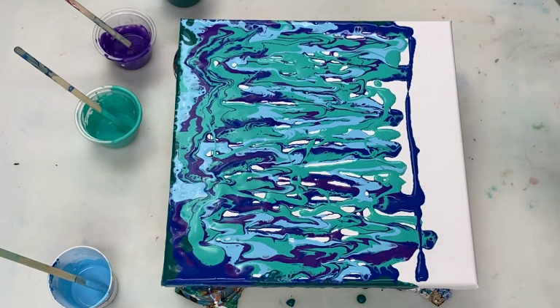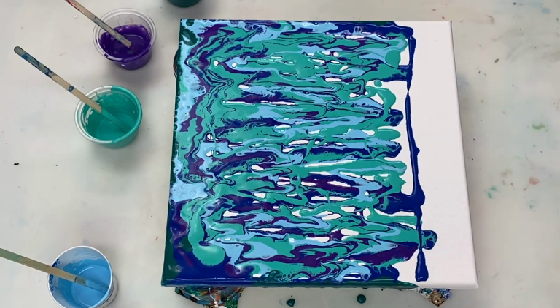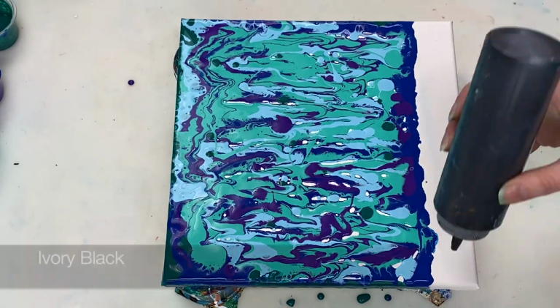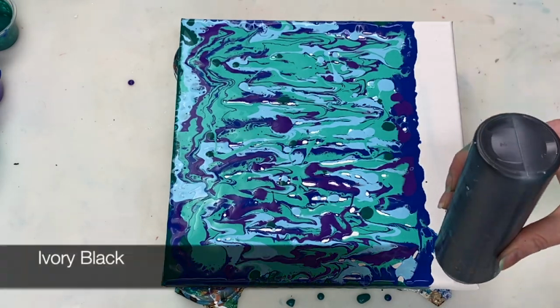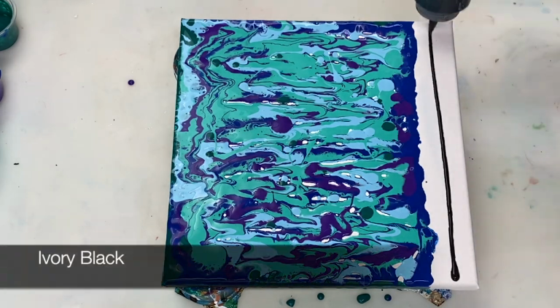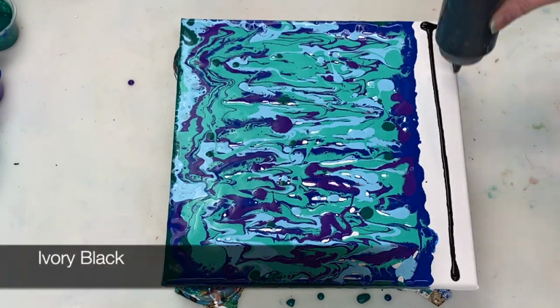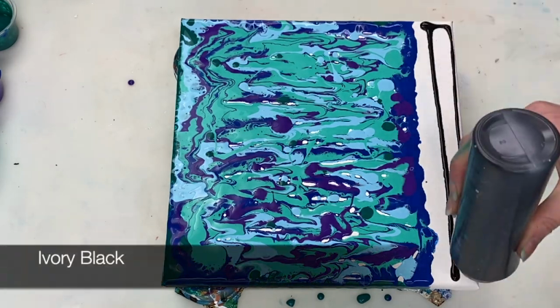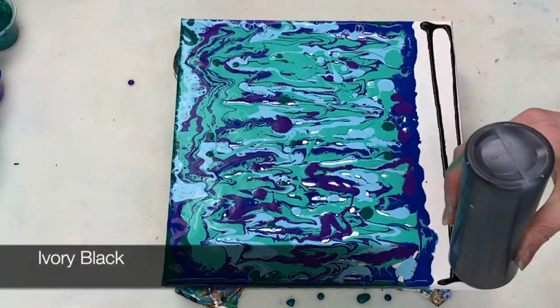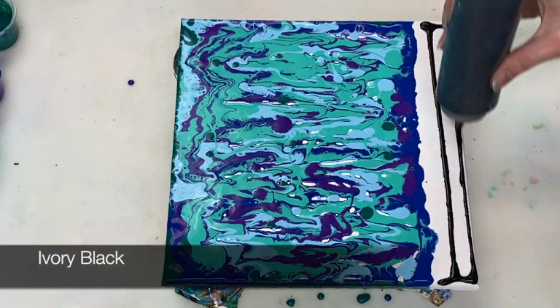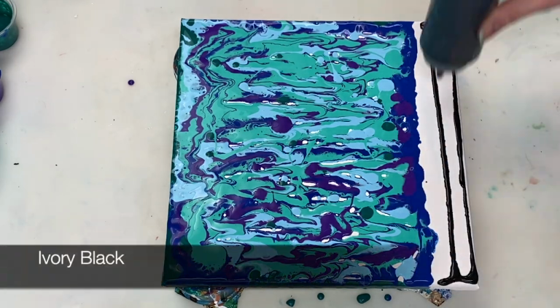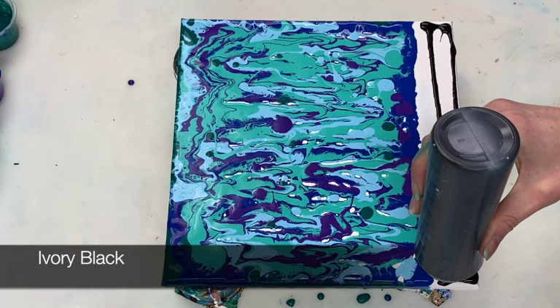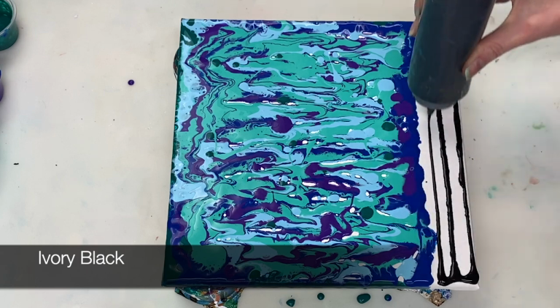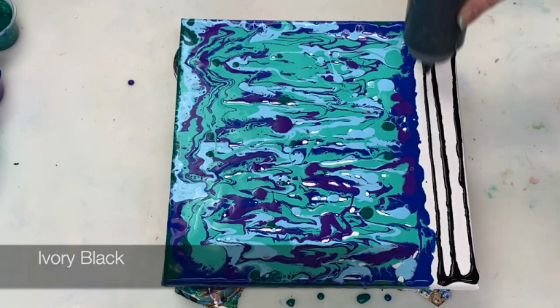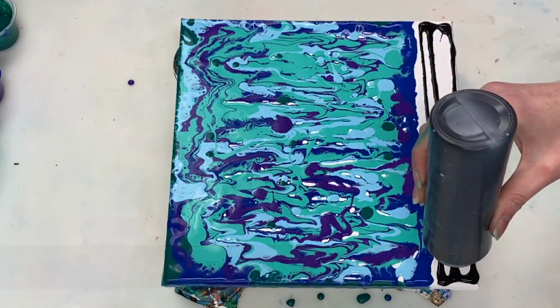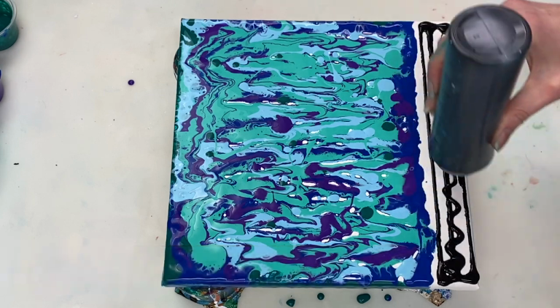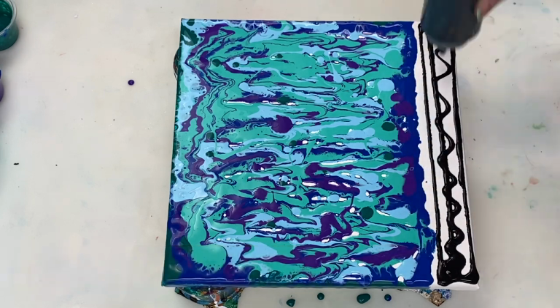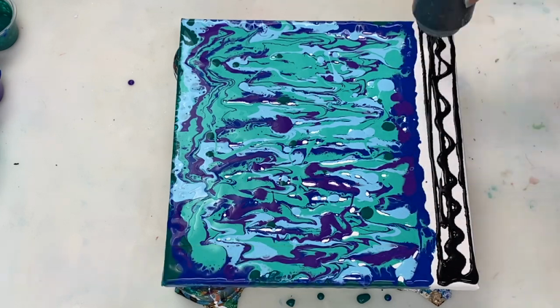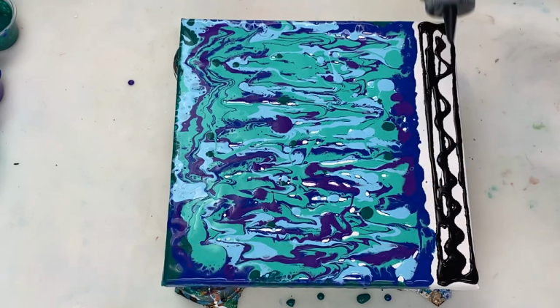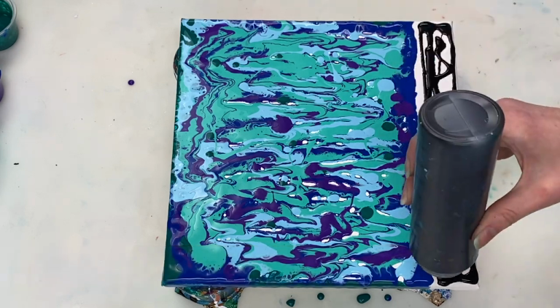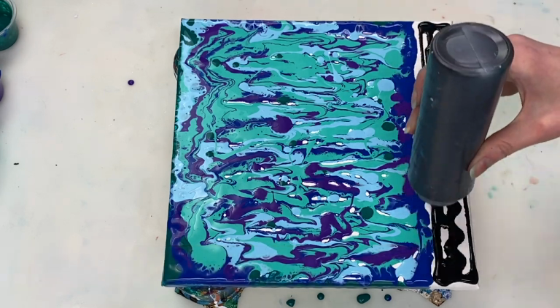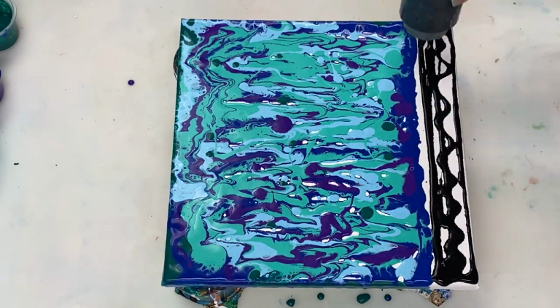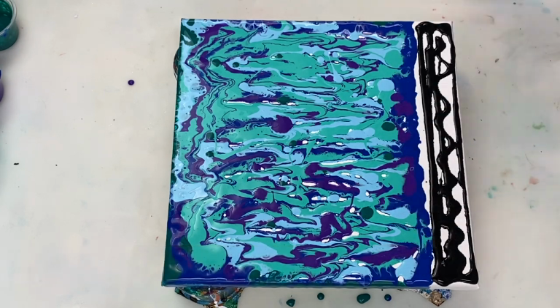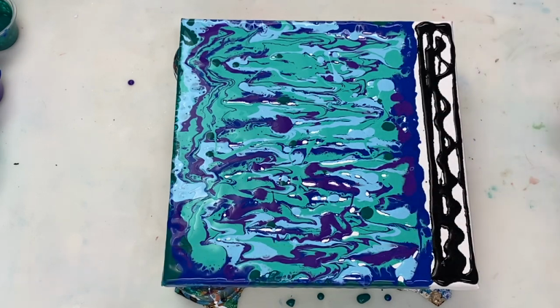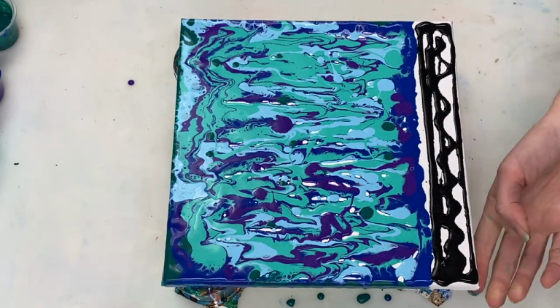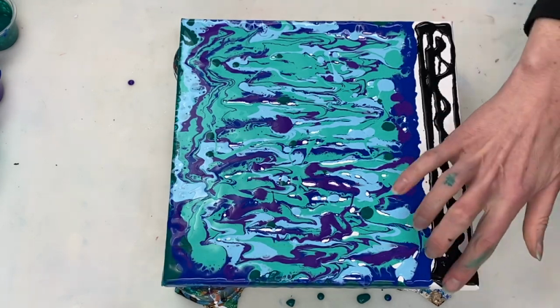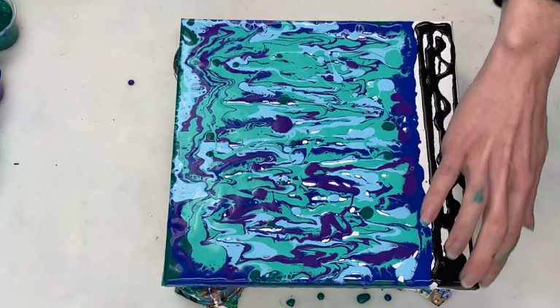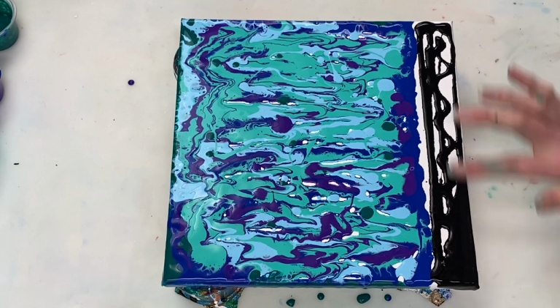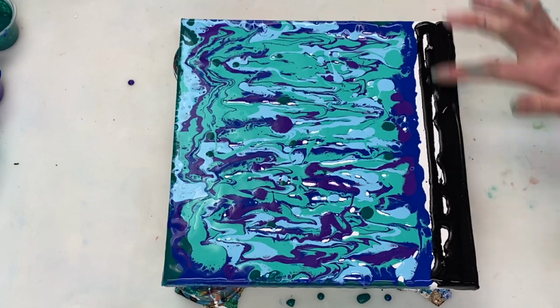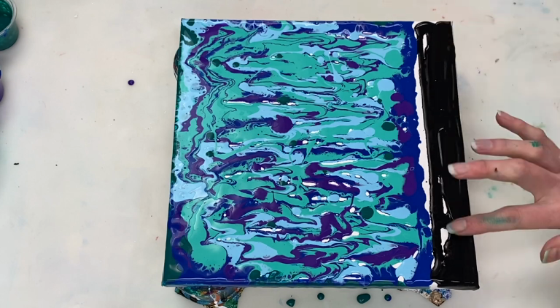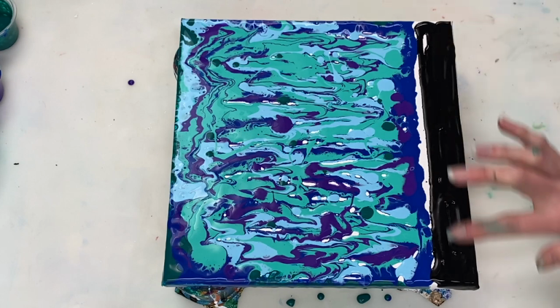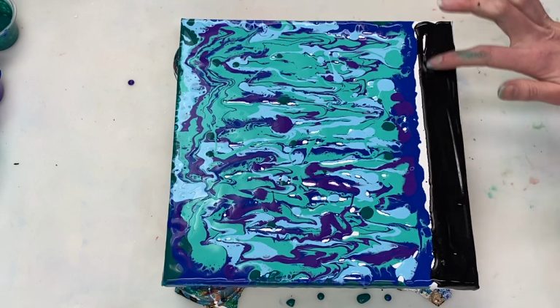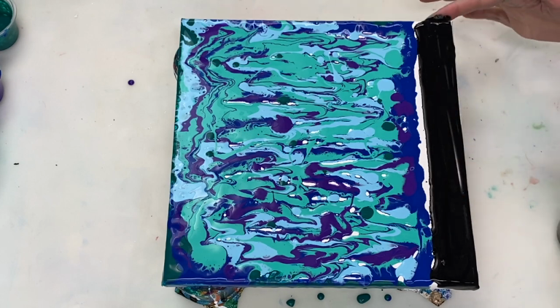I'm going to use this ivory black to do the swipe. It's been mixed four parts paint to eight parts flow troll to three parts water.